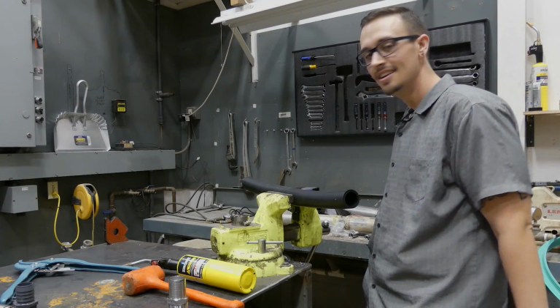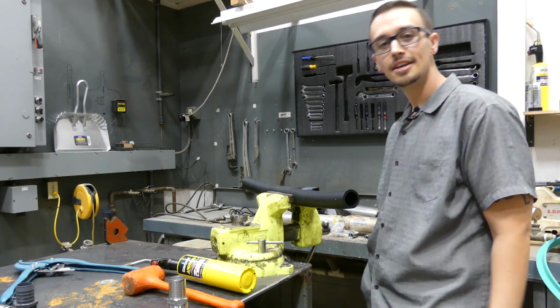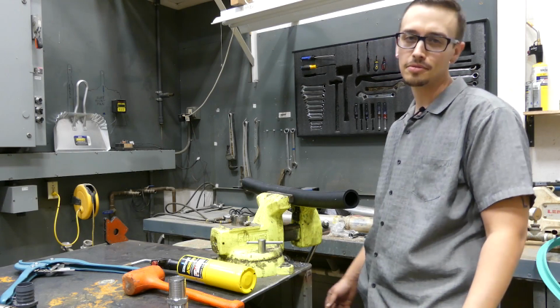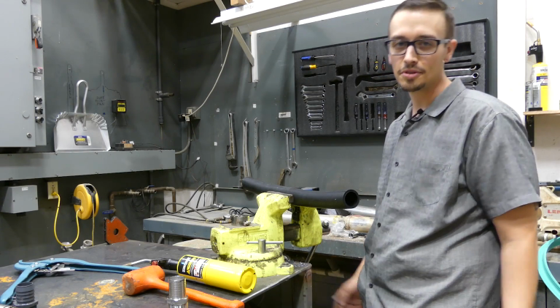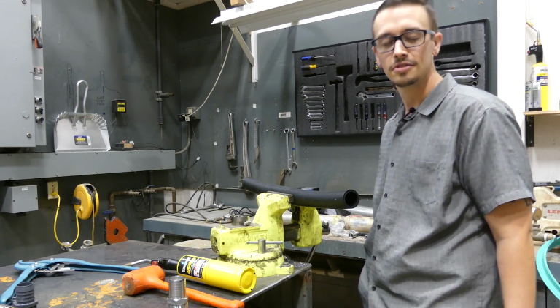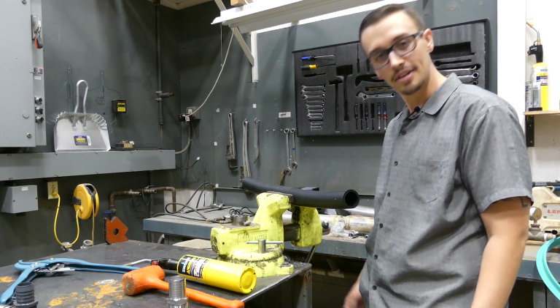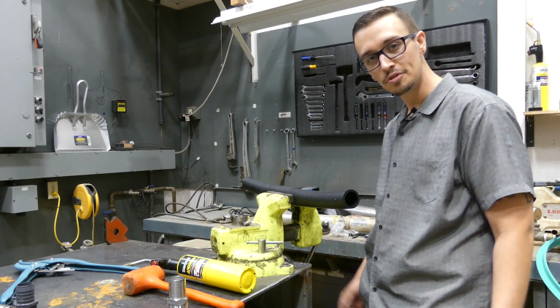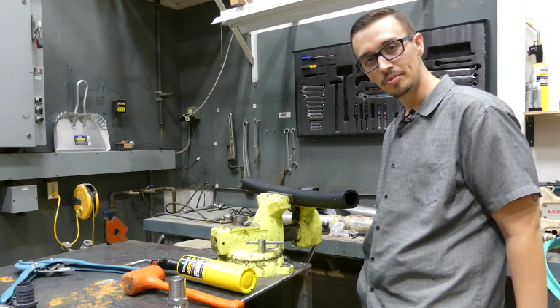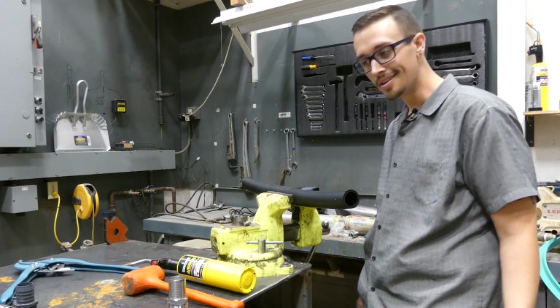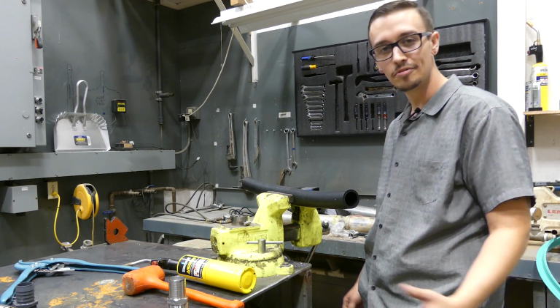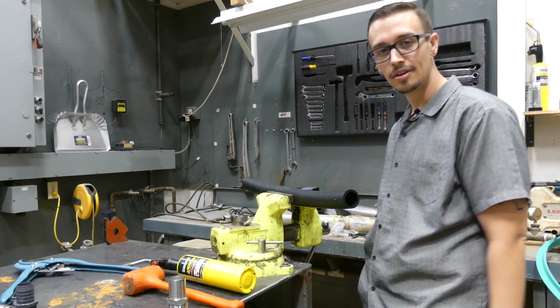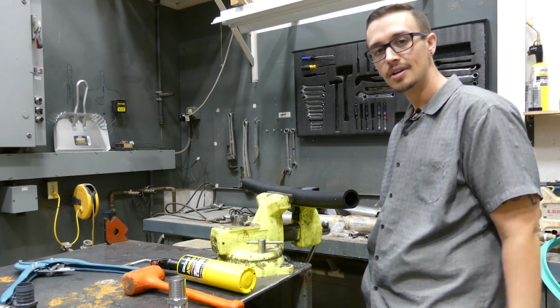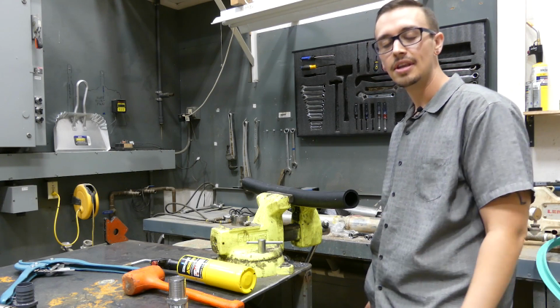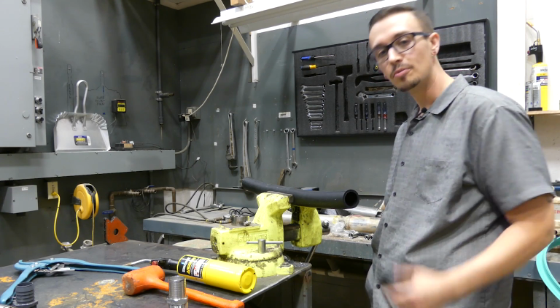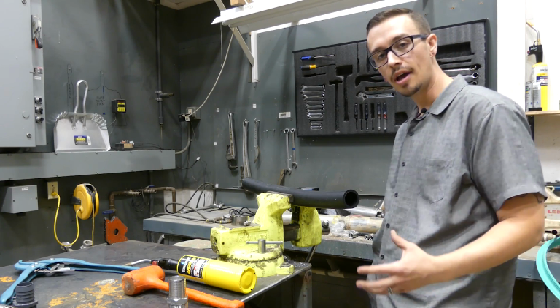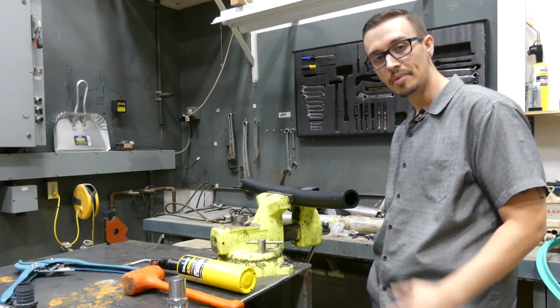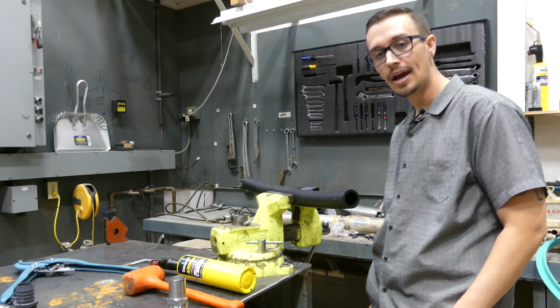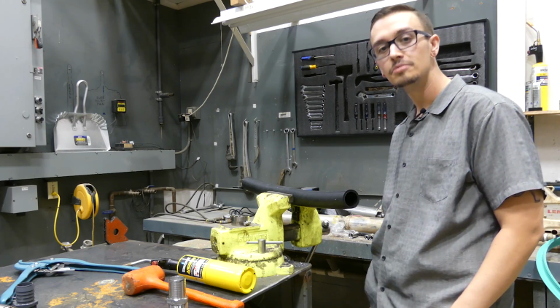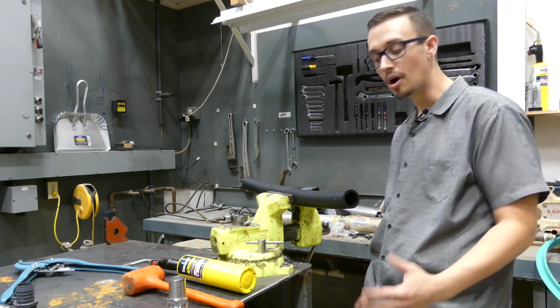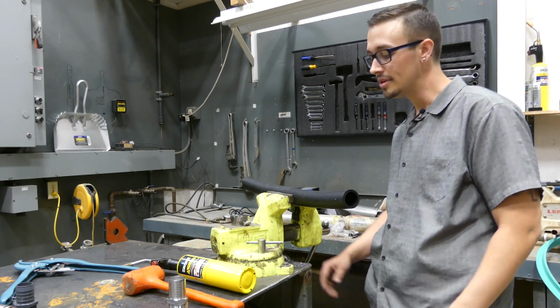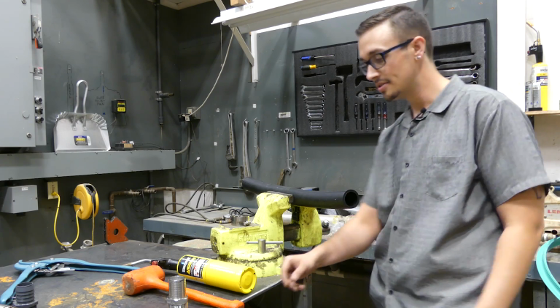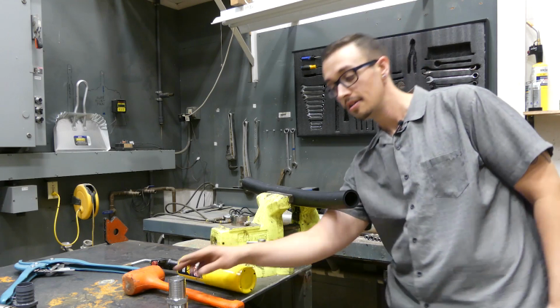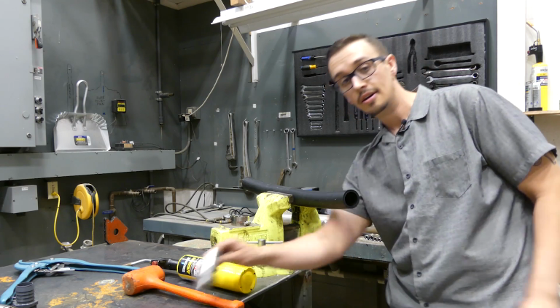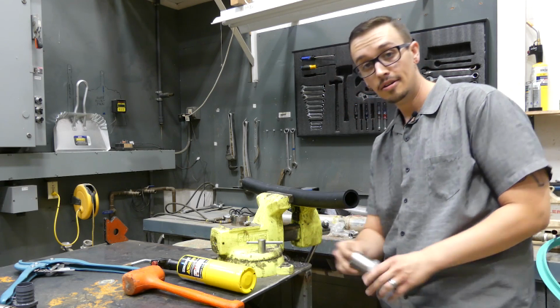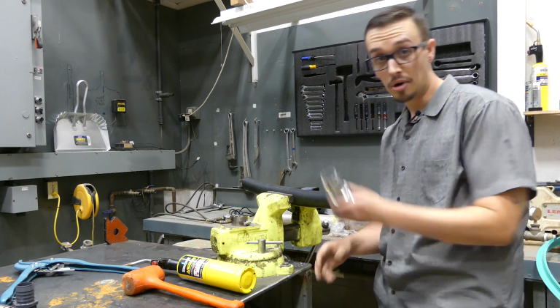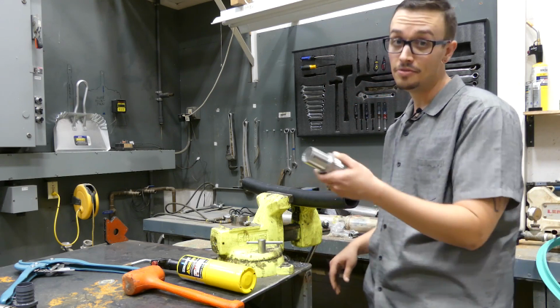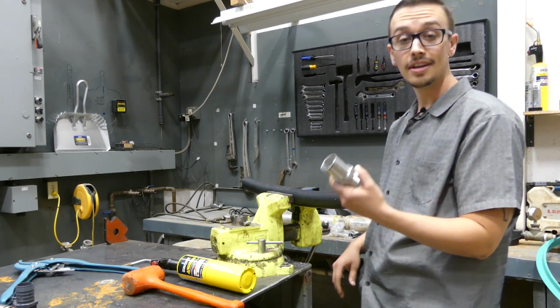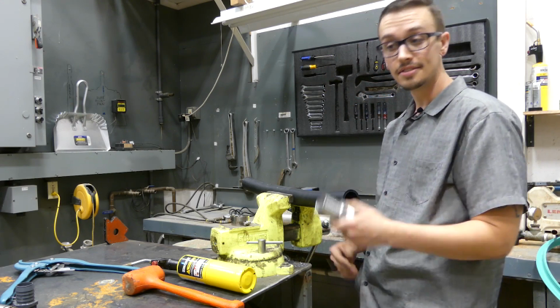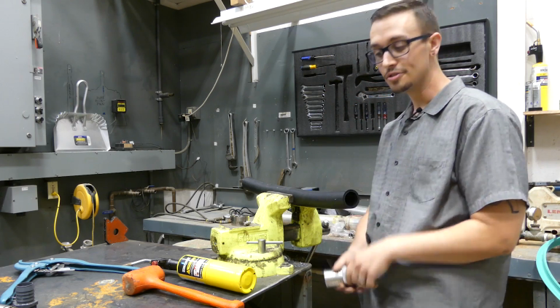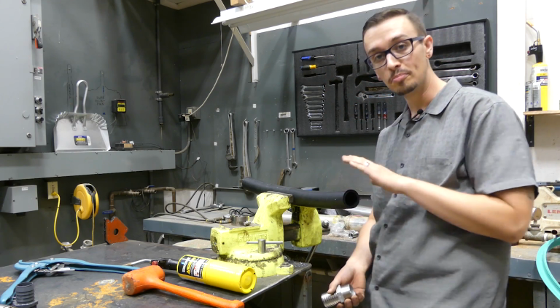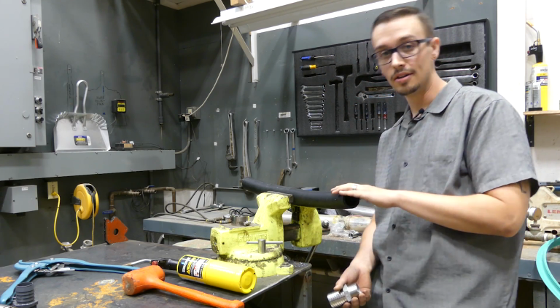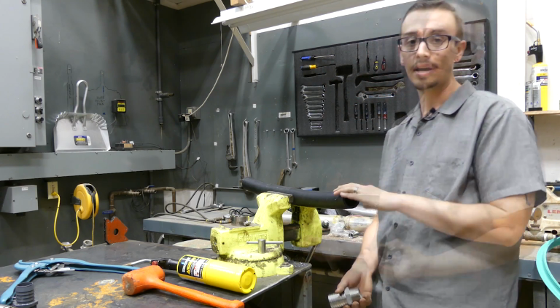Hey, Chris with RC Worst here. Thanks for joining me on another video. Today we're talking about how to properly install barbed fittings into poly pipe.